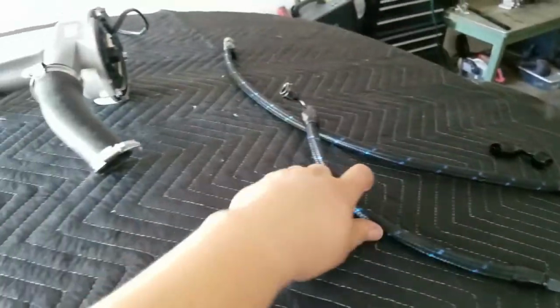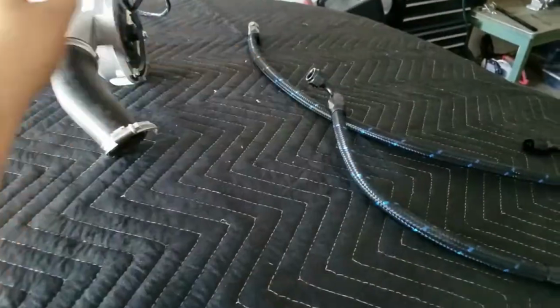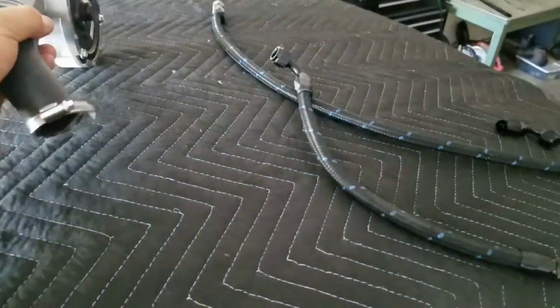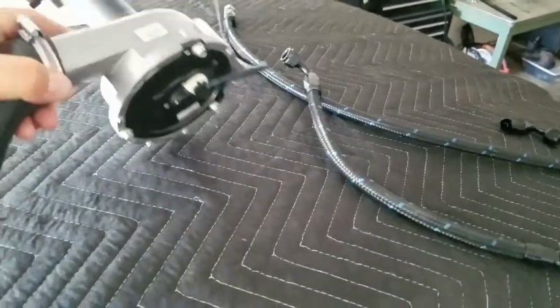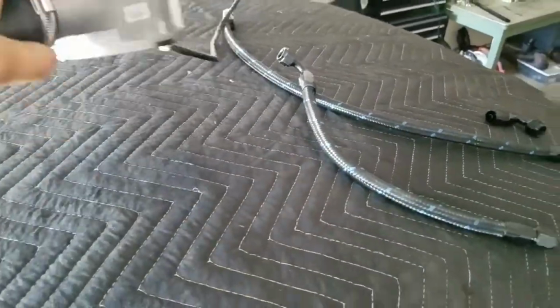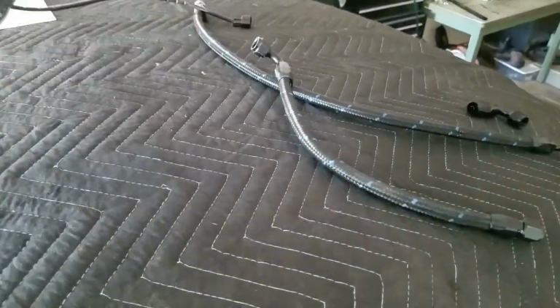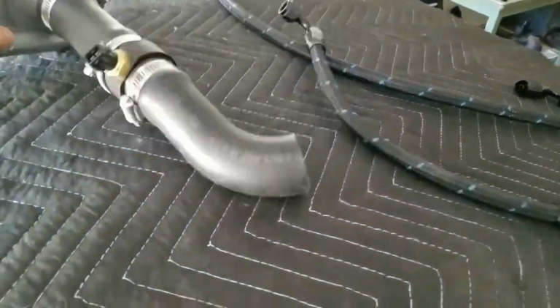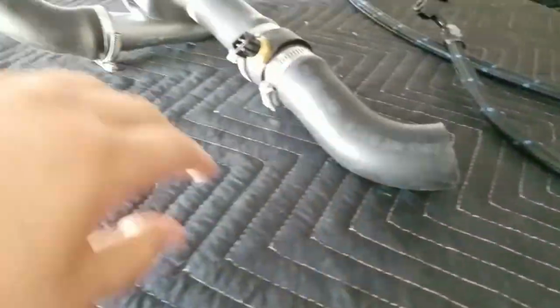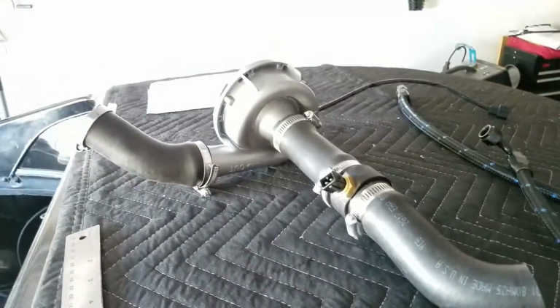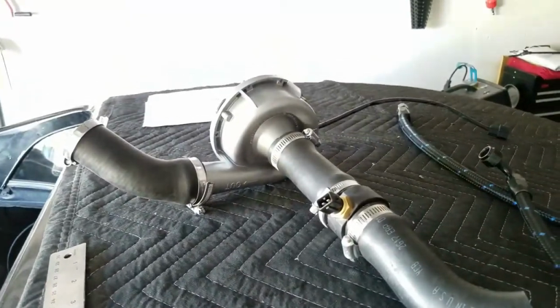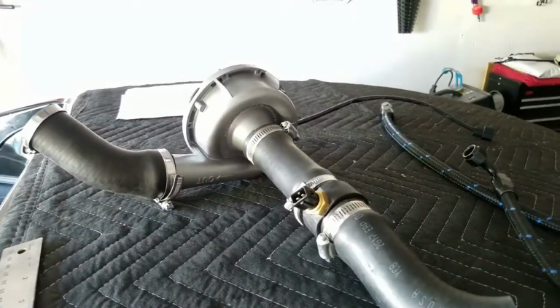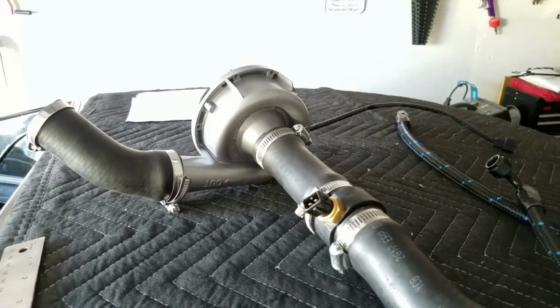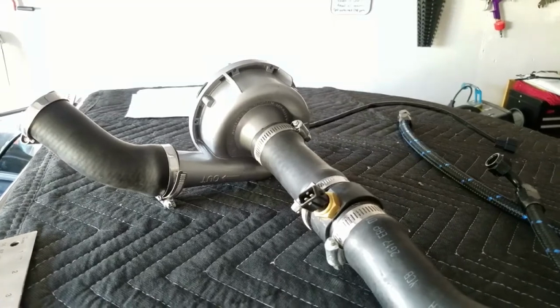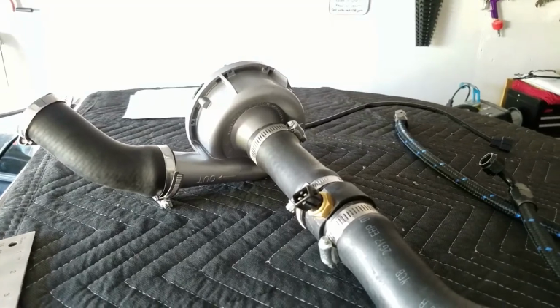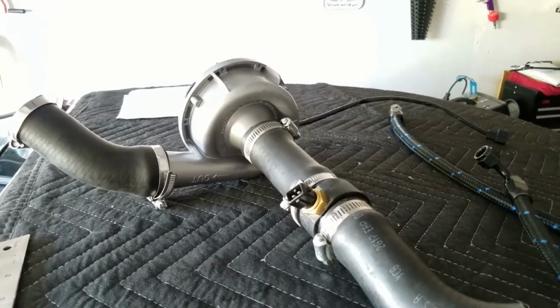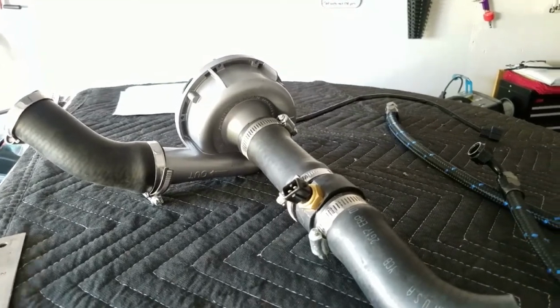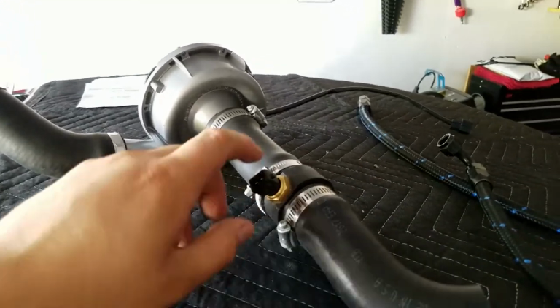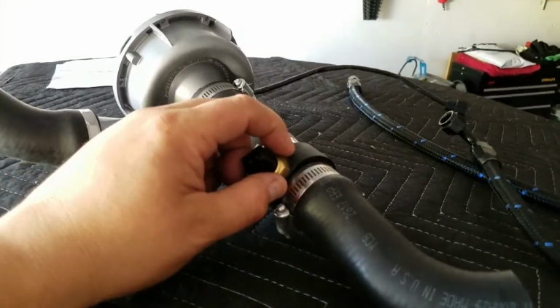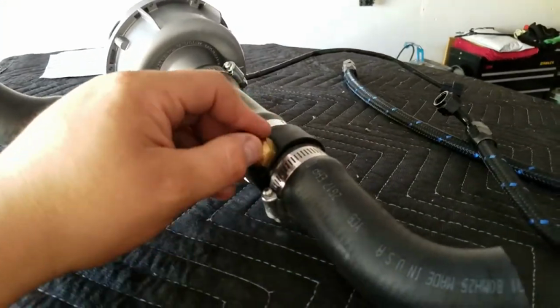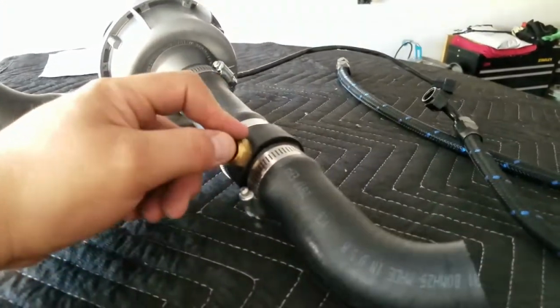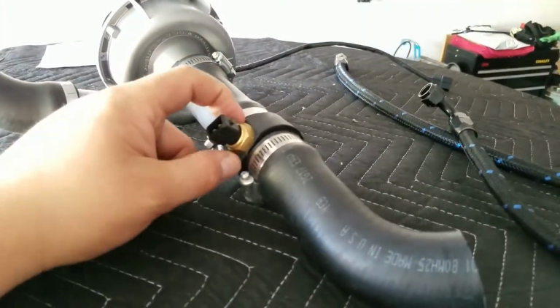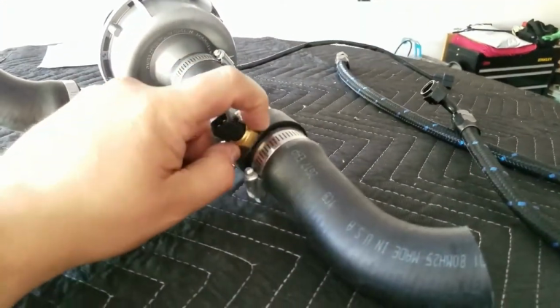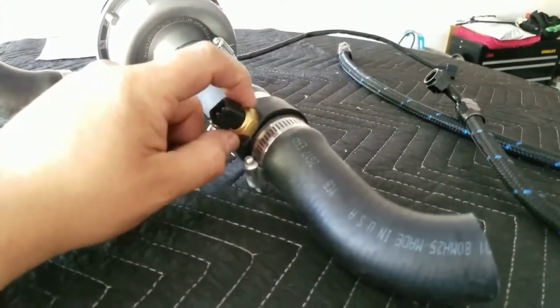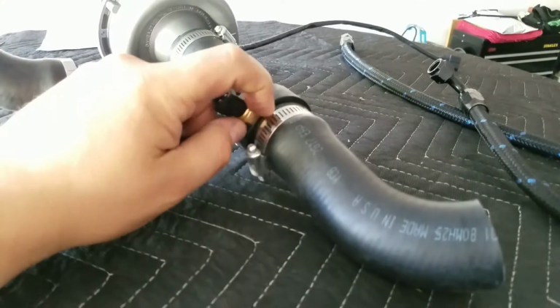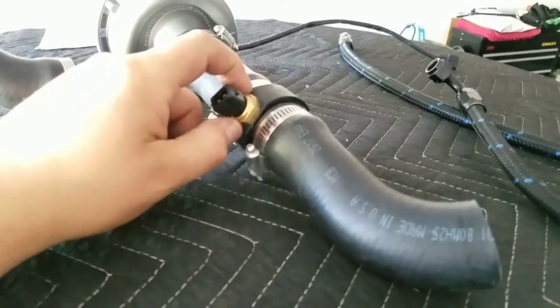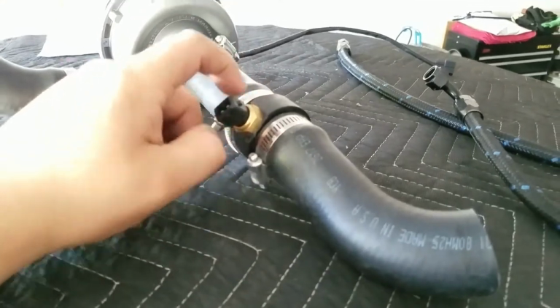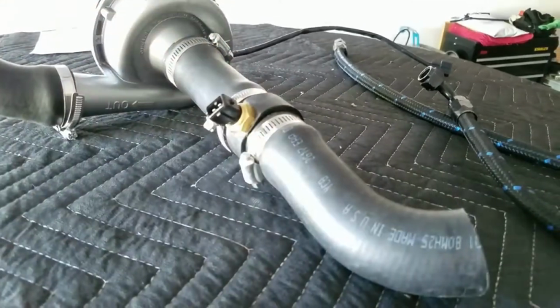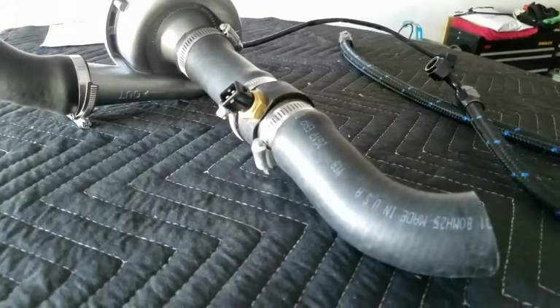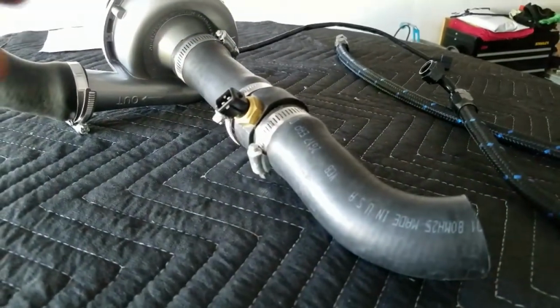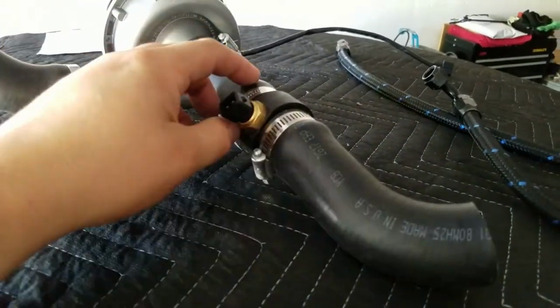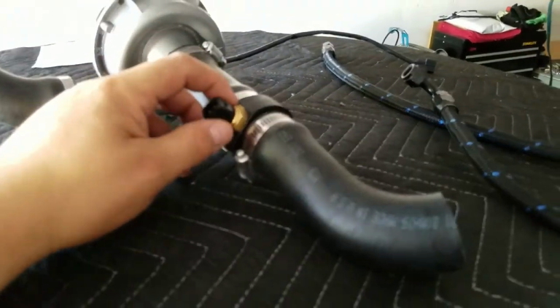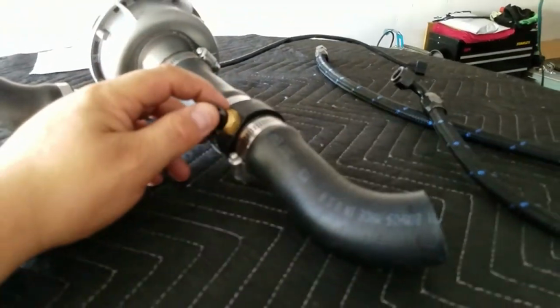I'm in the process of putting the Davies Craig electric water pump back on. As you can see, it was leaking from this fitting here, so I applied a lot more Teflon tape.